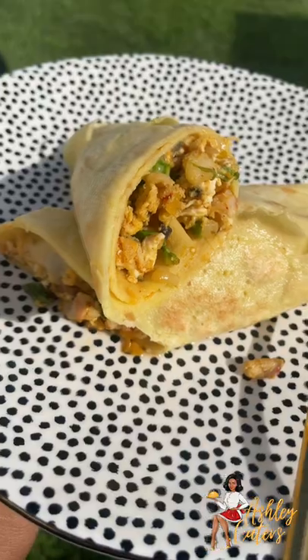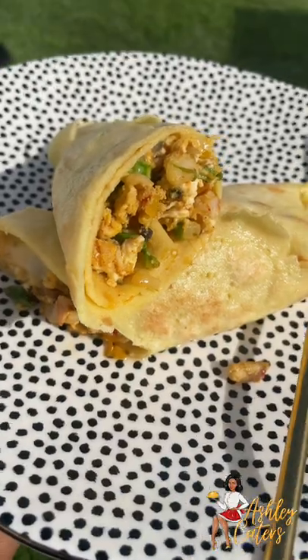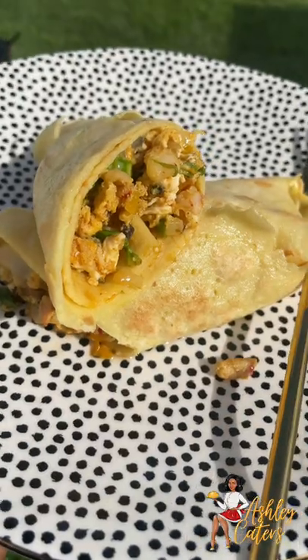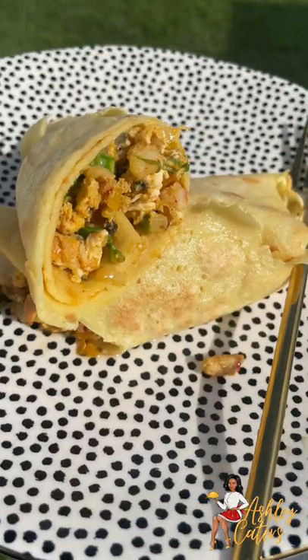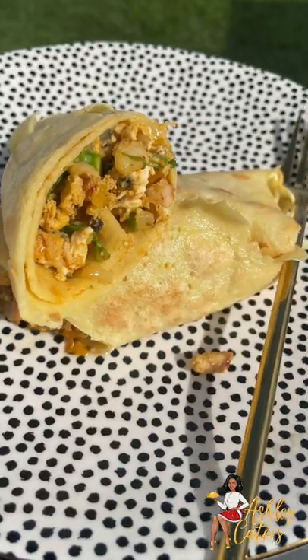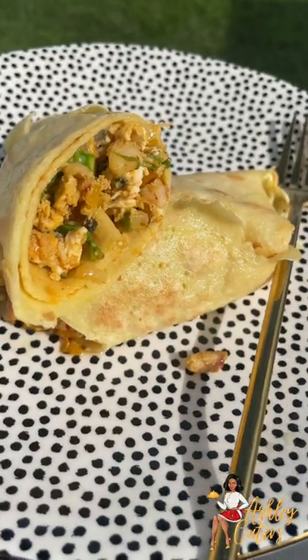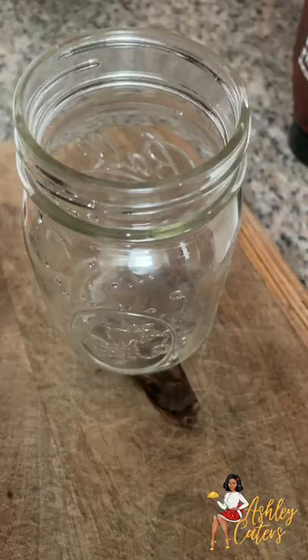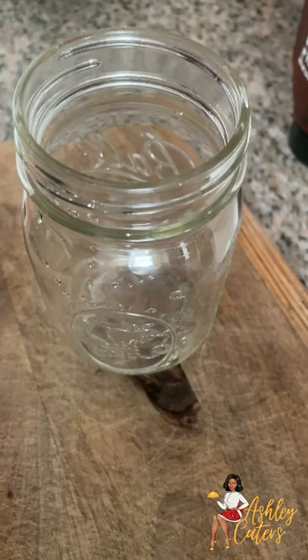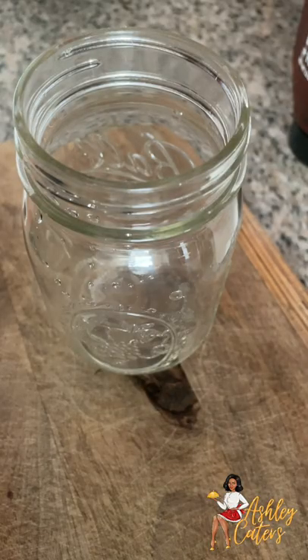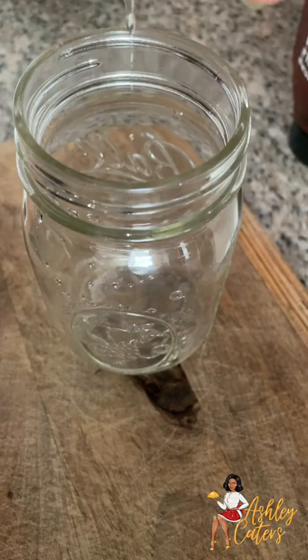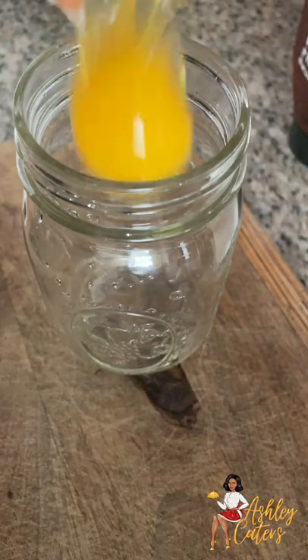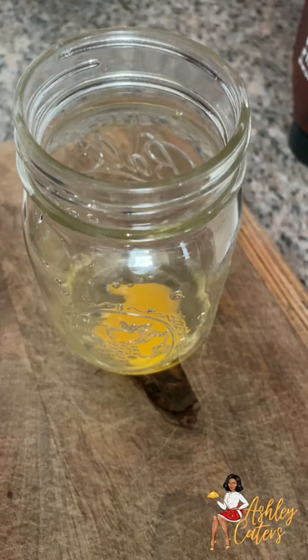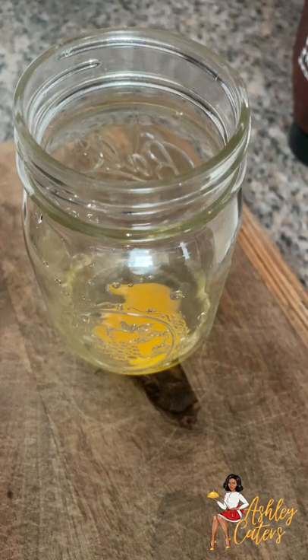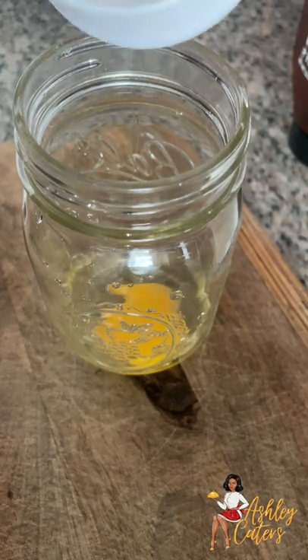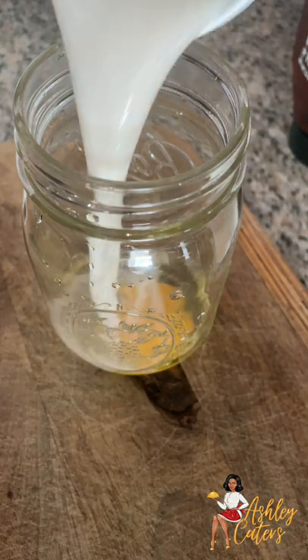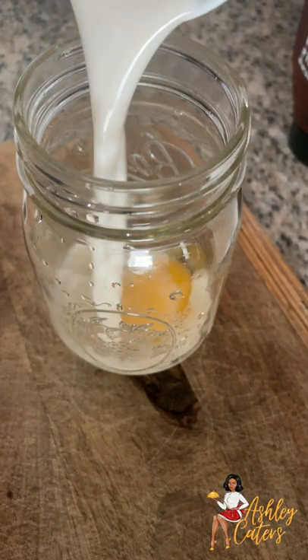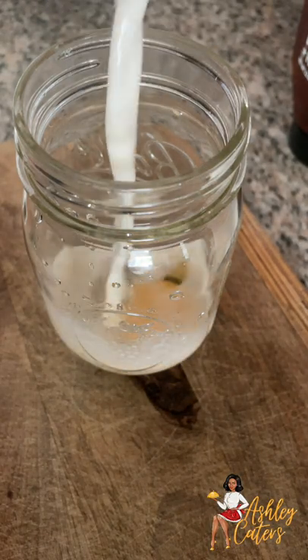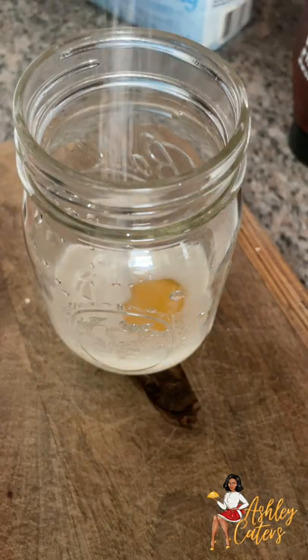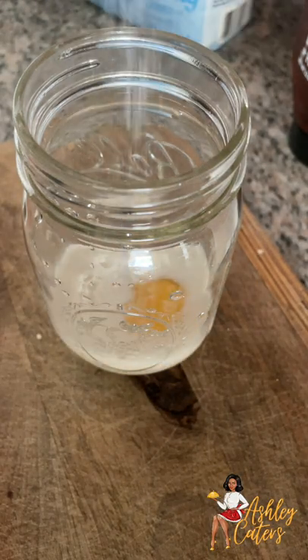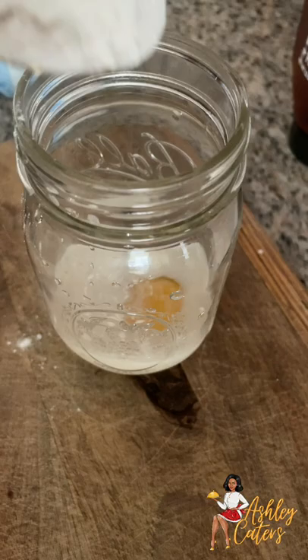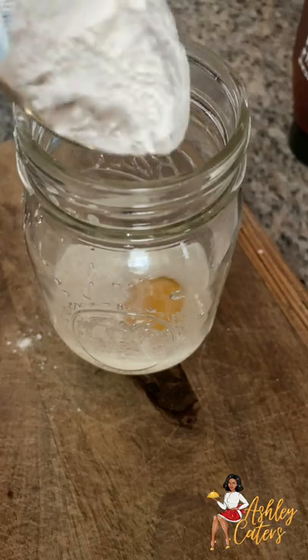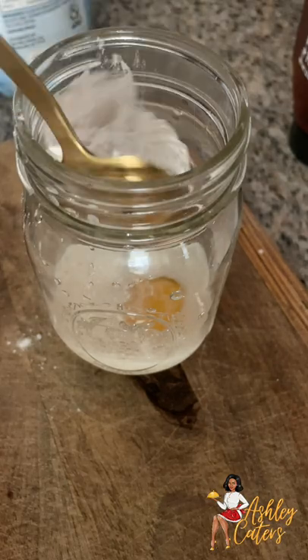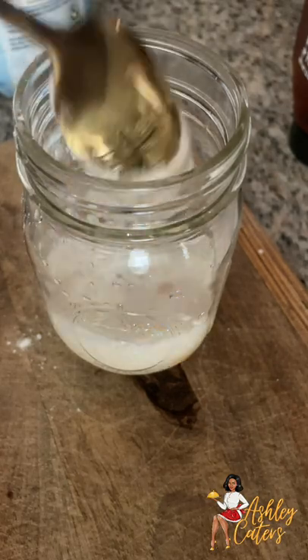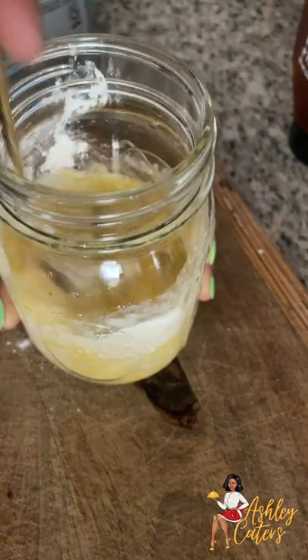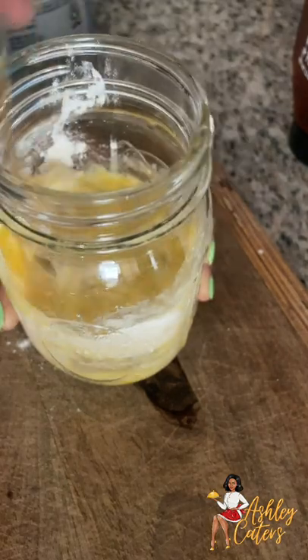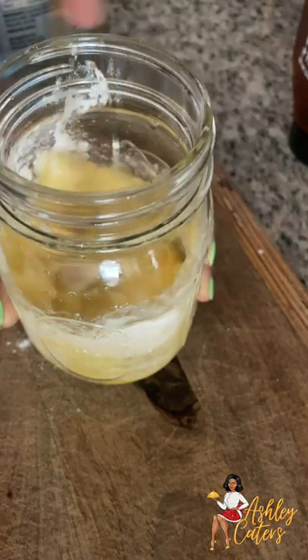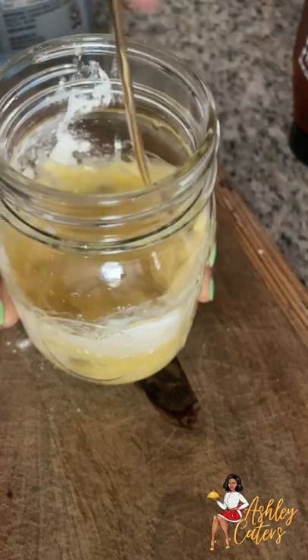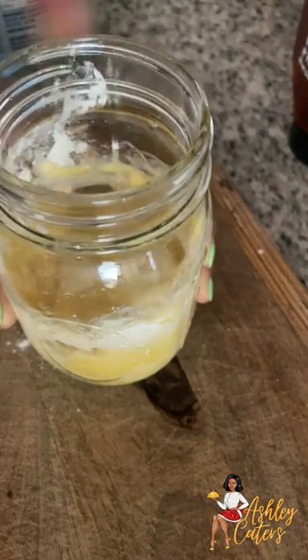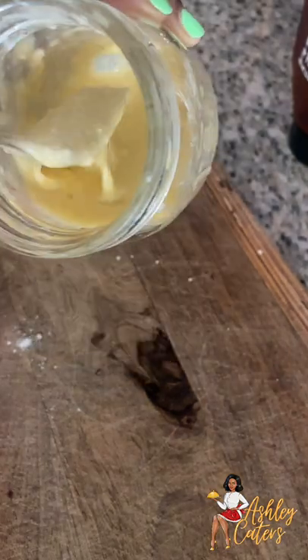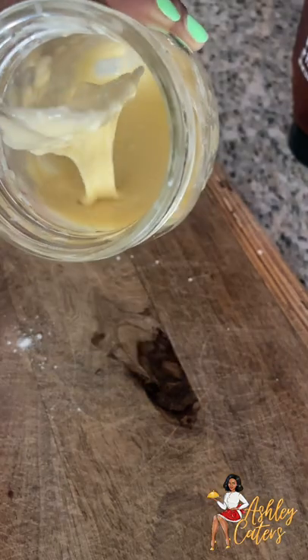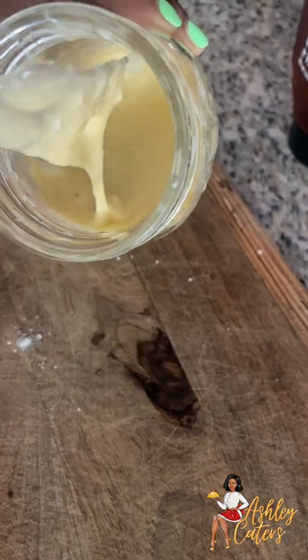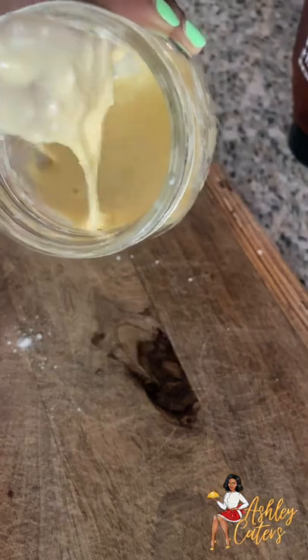Let's make breakfast on vacation. In this container, I'm going to add one egg, some almond milk, salt, and flour. Whisk that together and put it to the side.